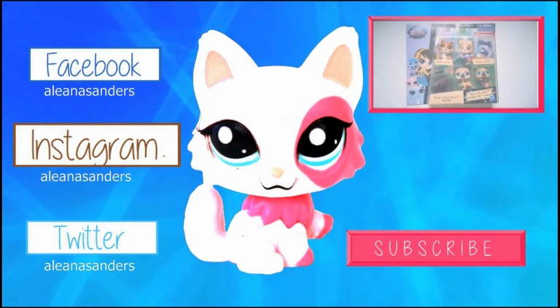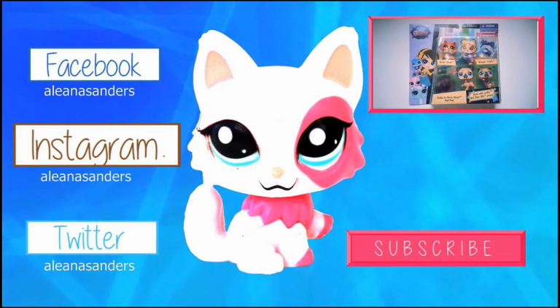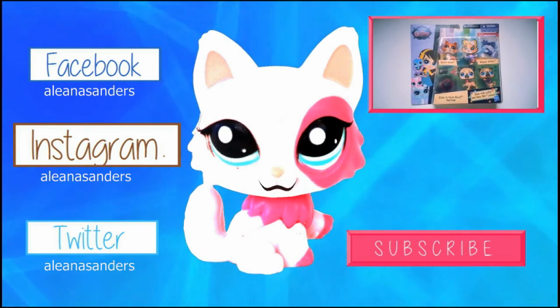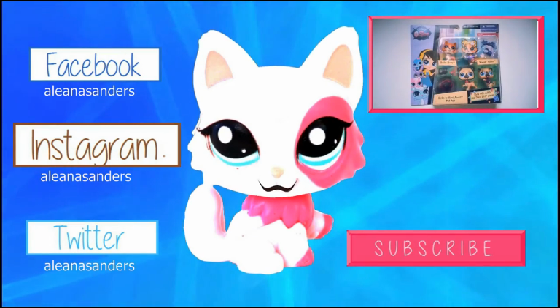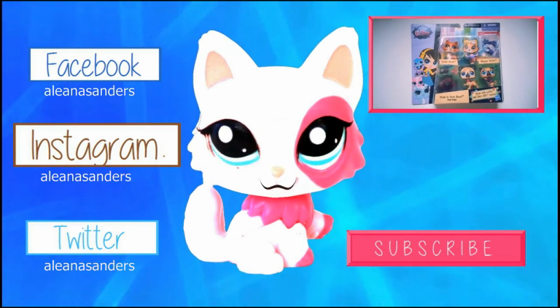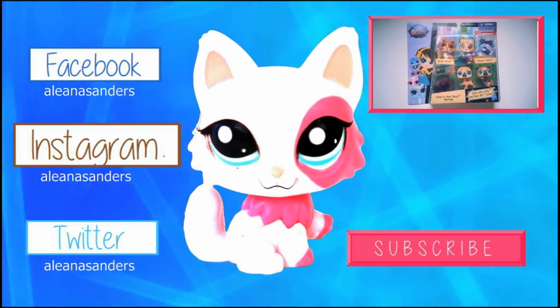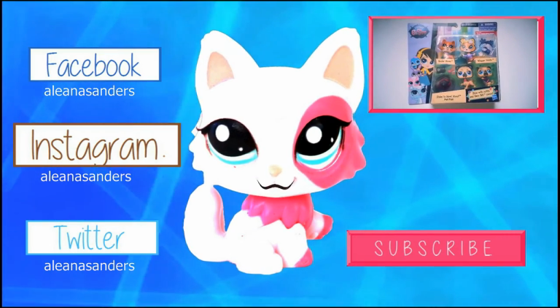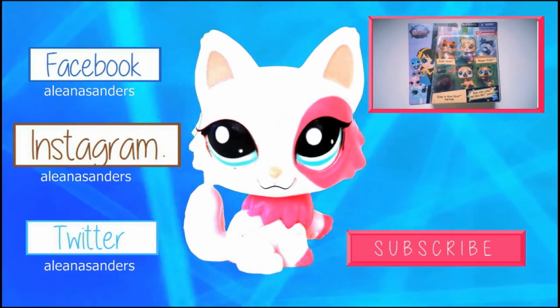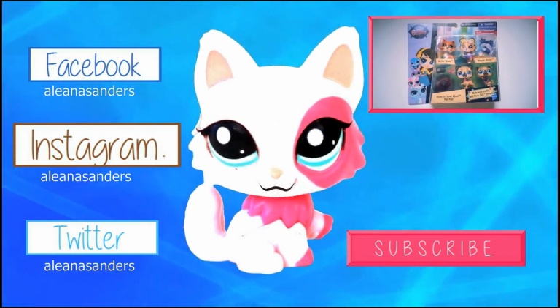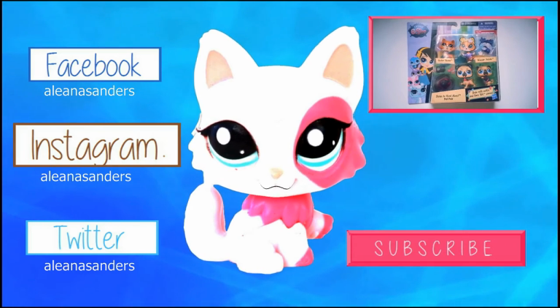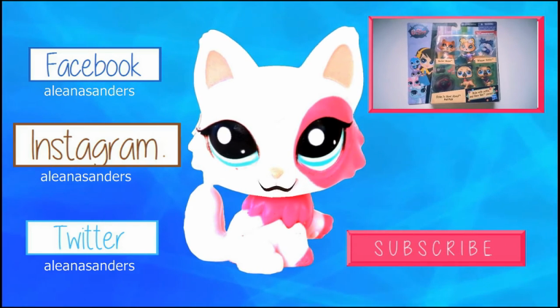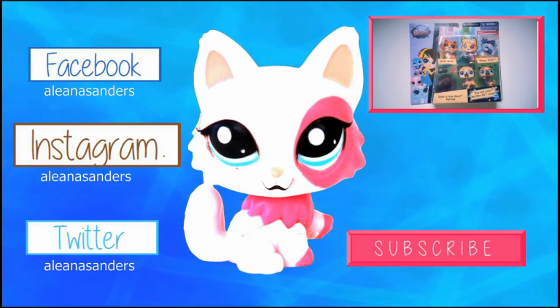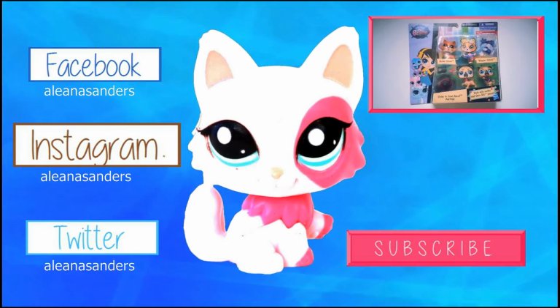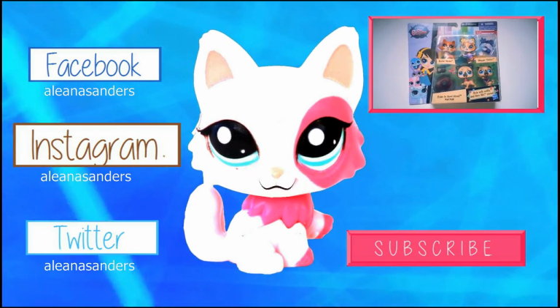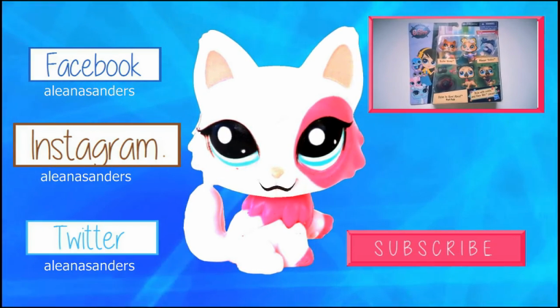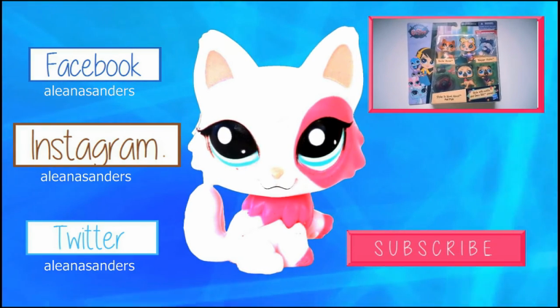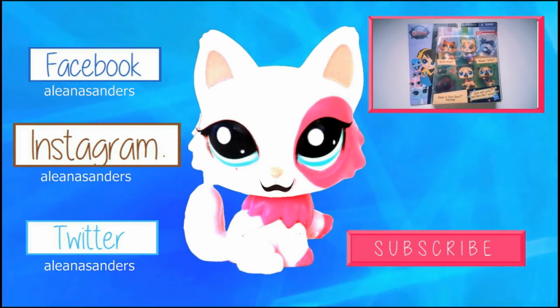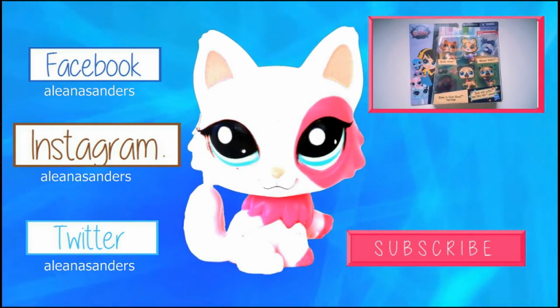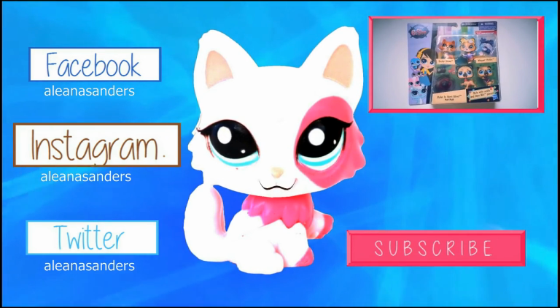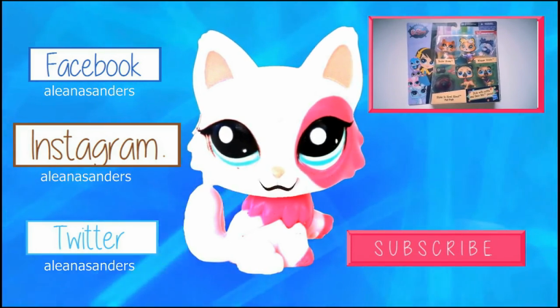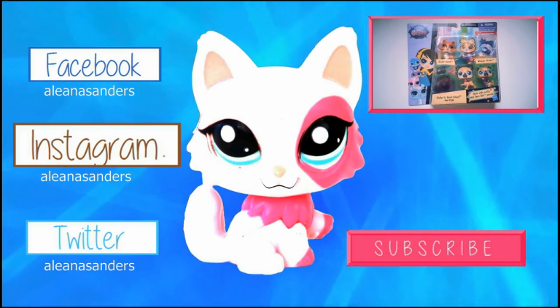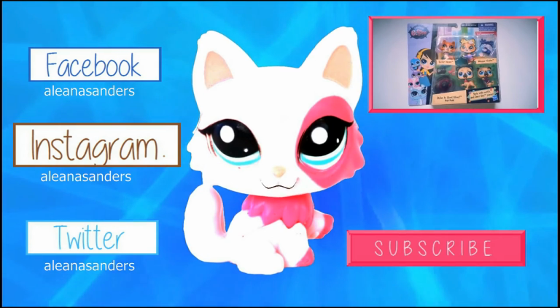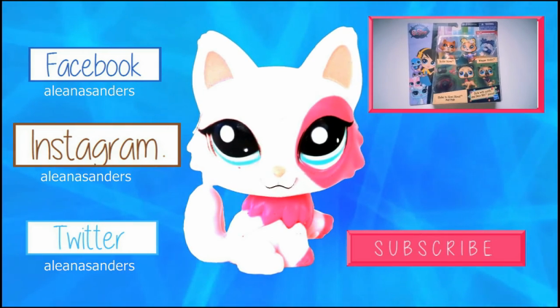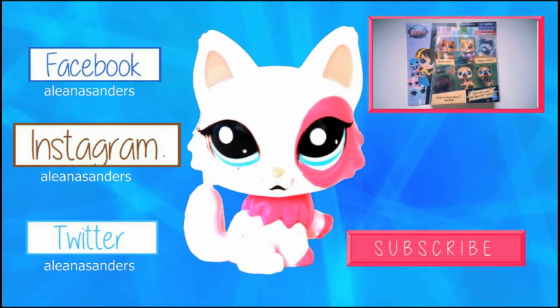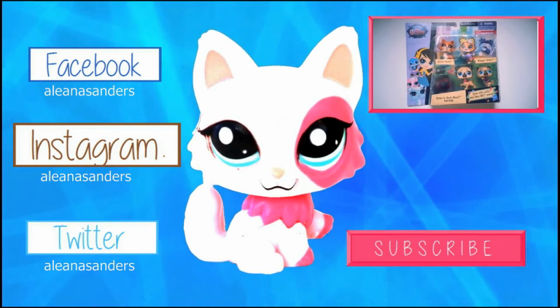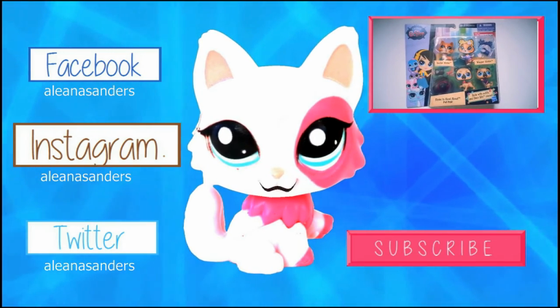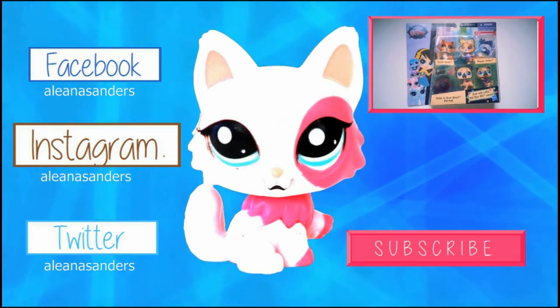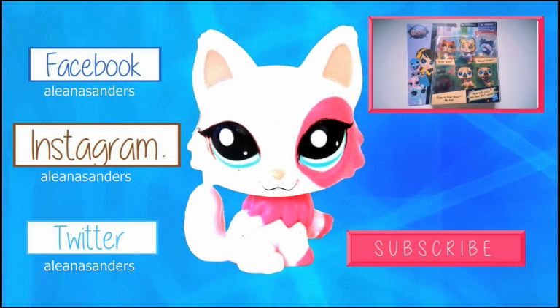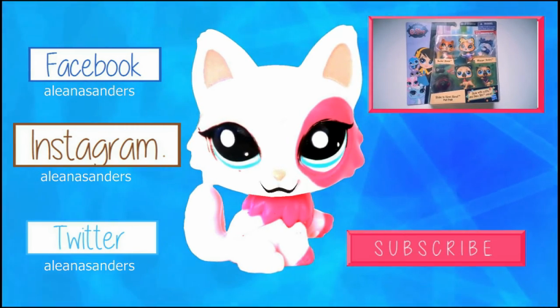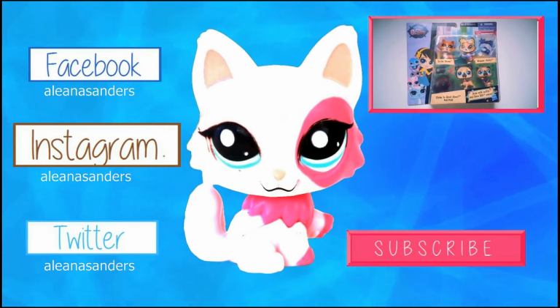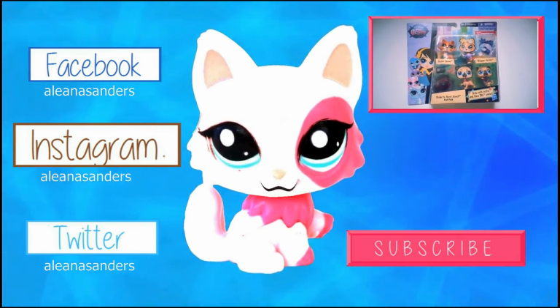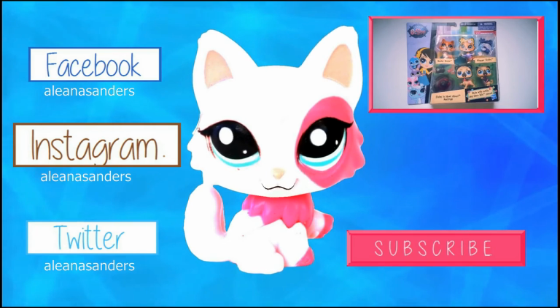Hey guys, it's Alina and you guys should totally hit me up on Facebook, Instagram, and Twitter — although Instagram is the most active out of all three. If you guys want to see more of my videos click on the top right link, and if you want to be notified of new videos click on the pink subscribe button.